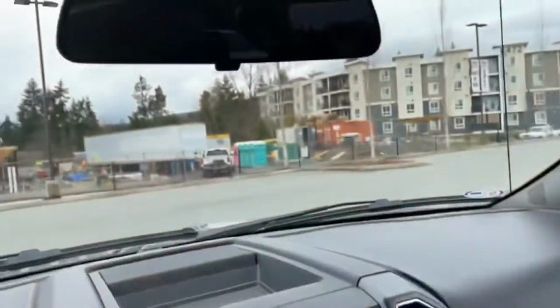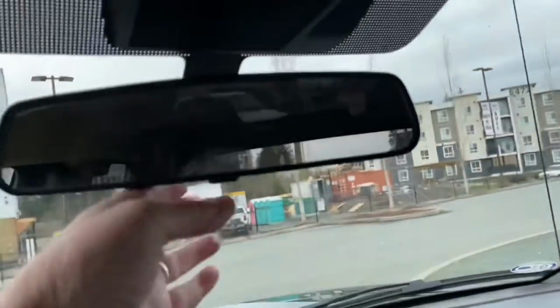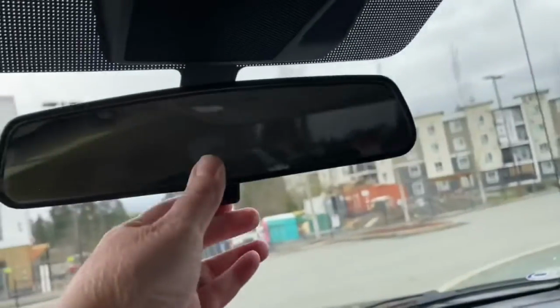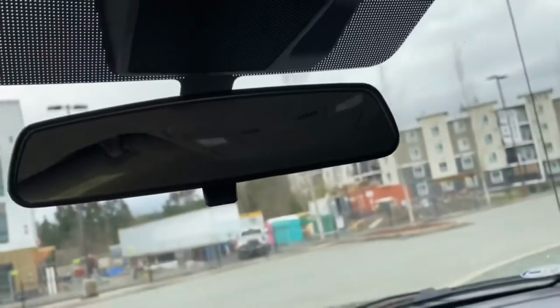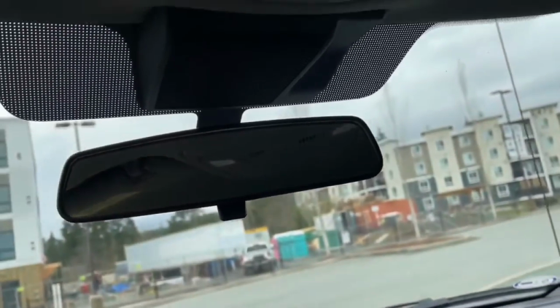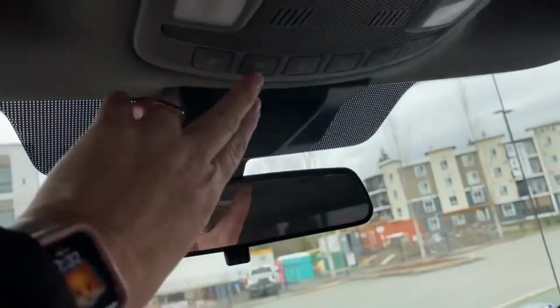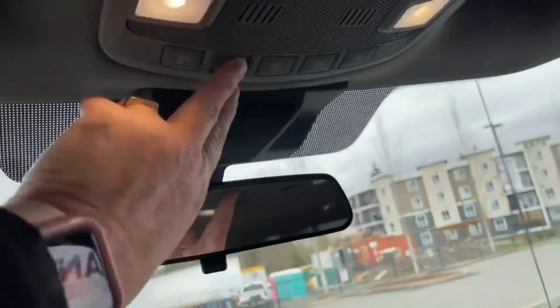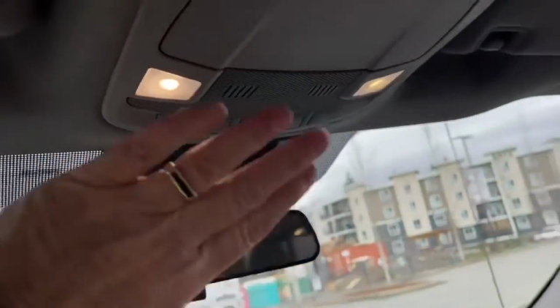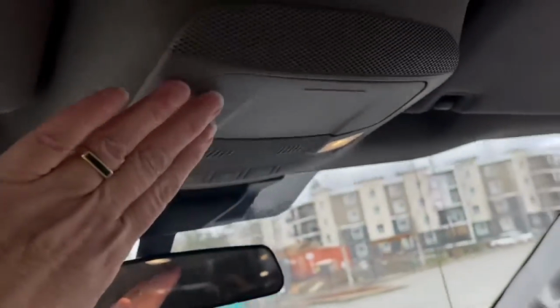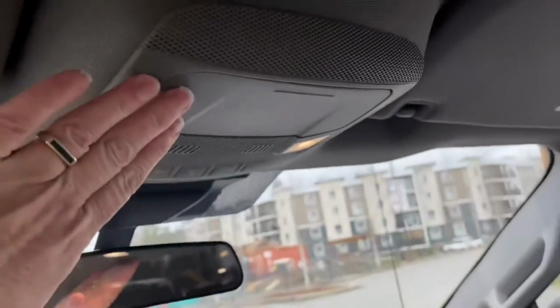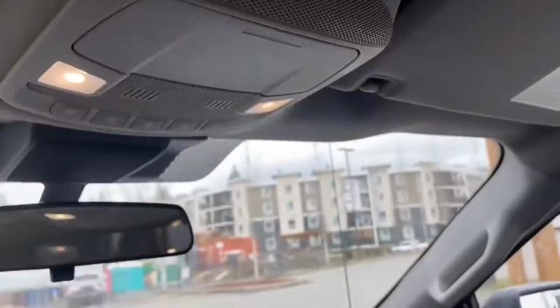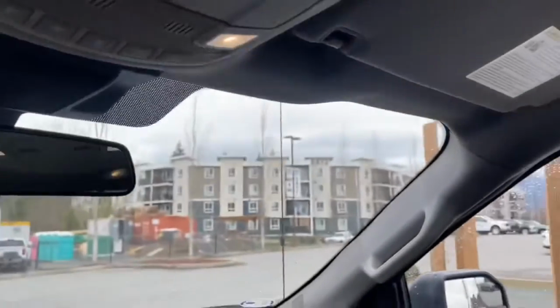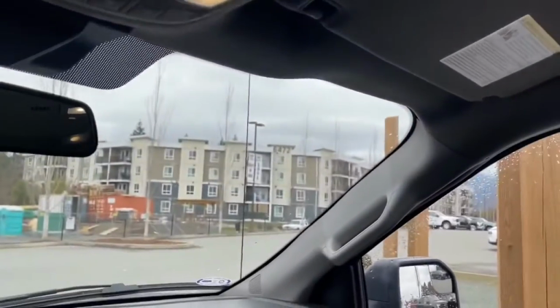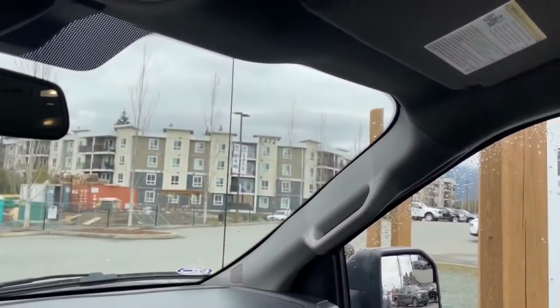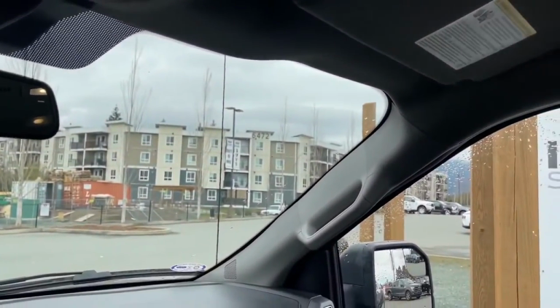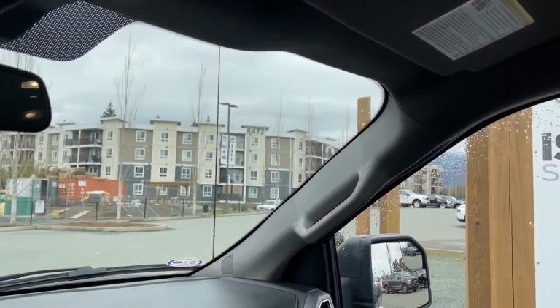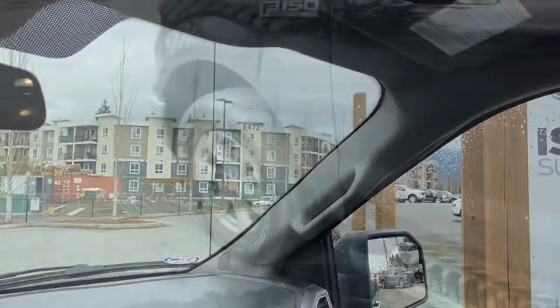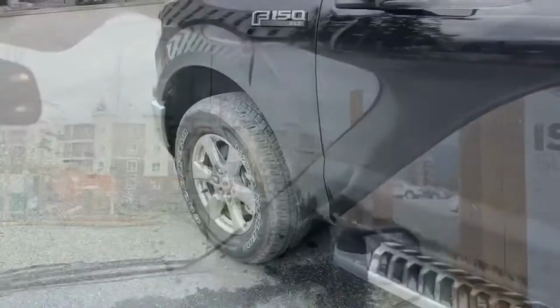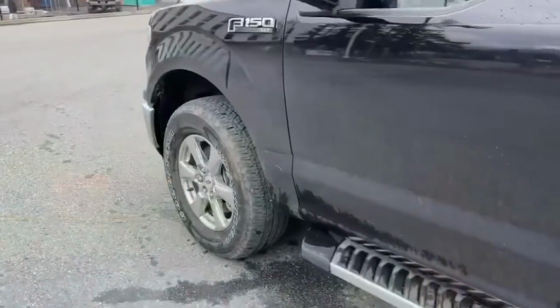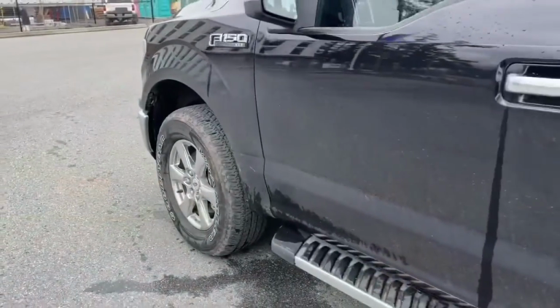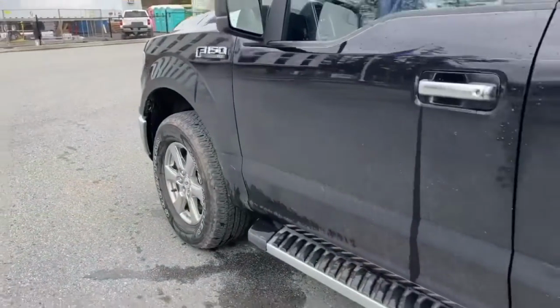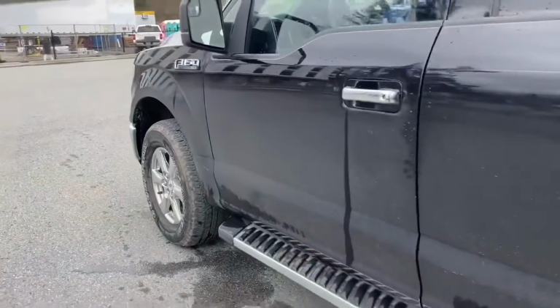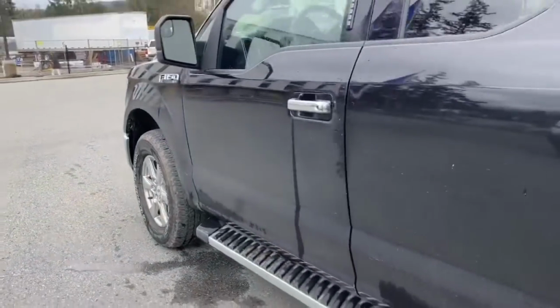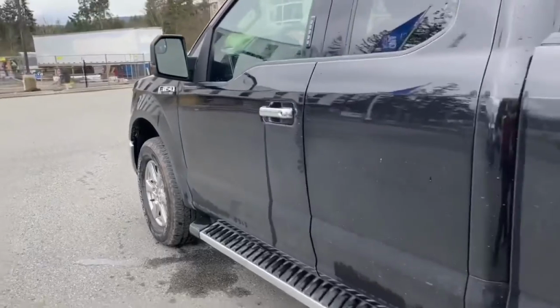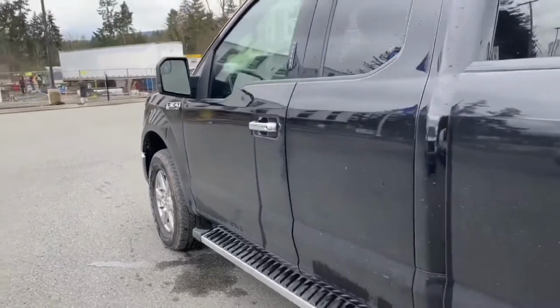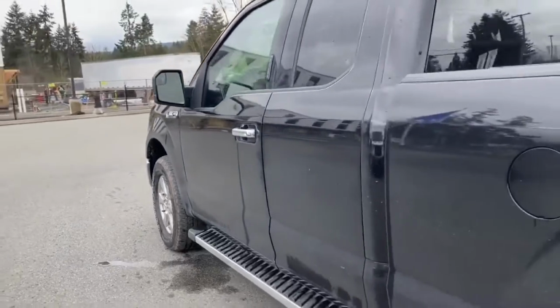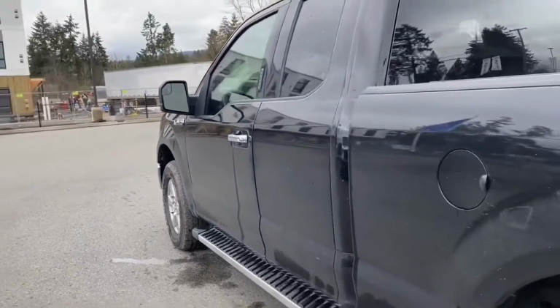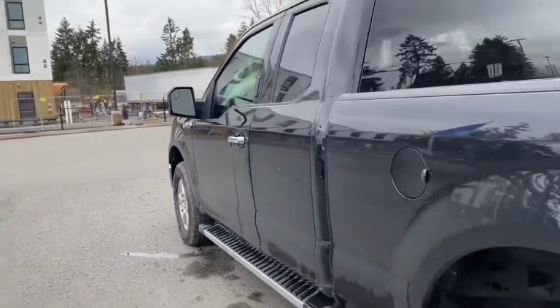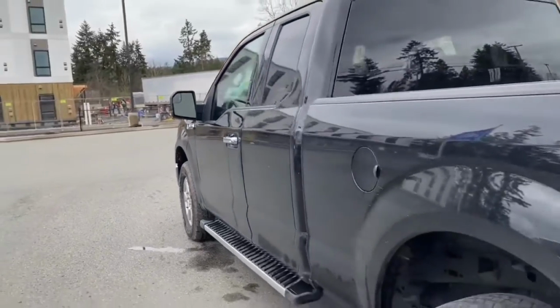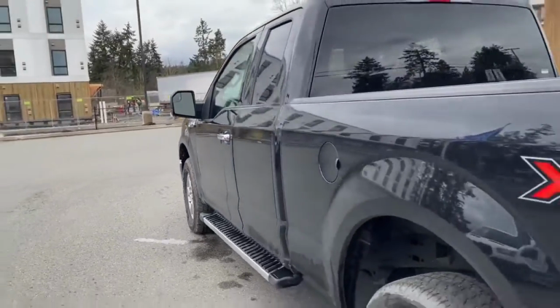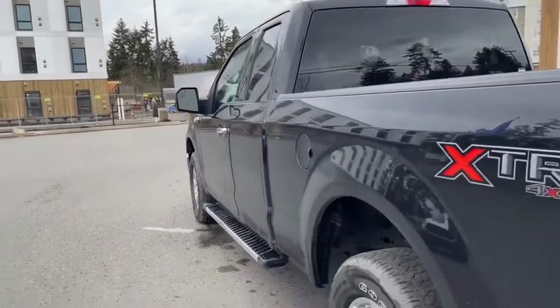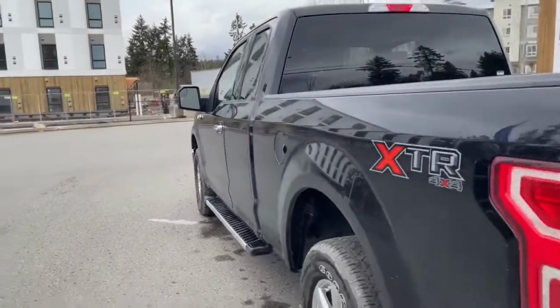Manually dimming rear view mirror, lighting controls, sunglass holder, and grab handle in the body, just making it easier. 12 inch wheels, black and chrome running board, chrome door handle, keyless entry keypad on the driver's side, and a capless easy fuel gas filler.